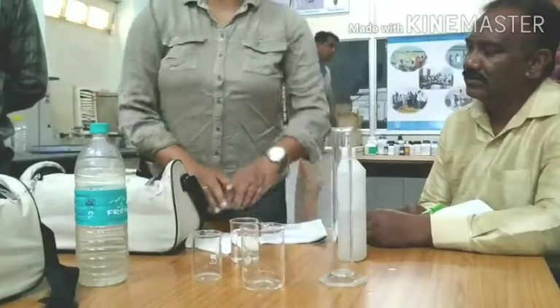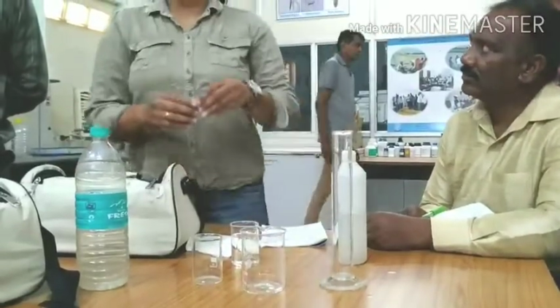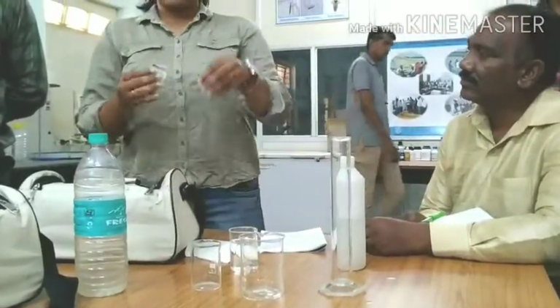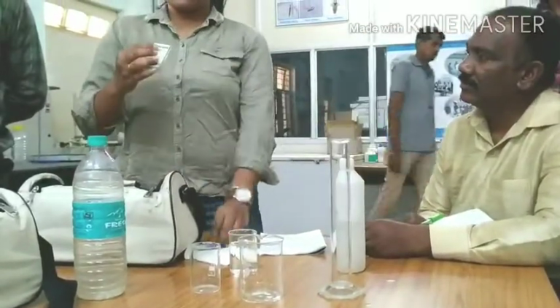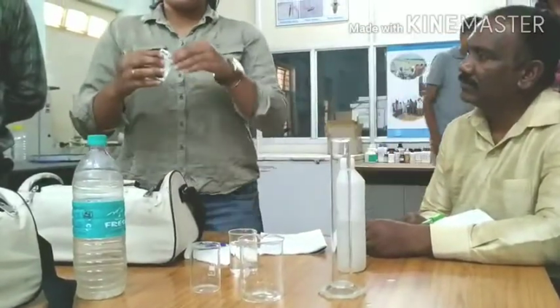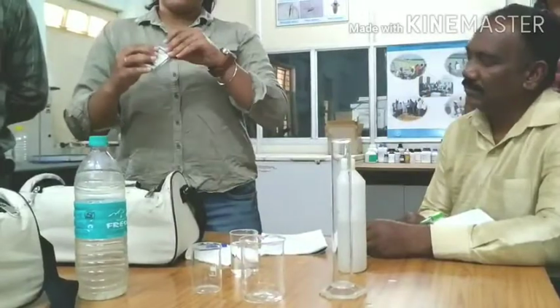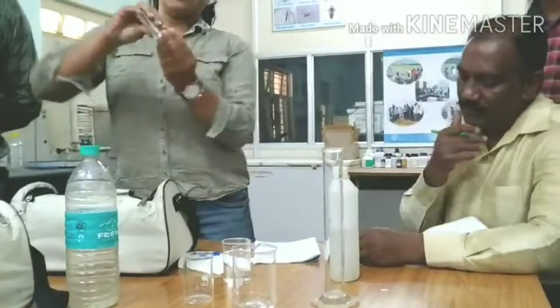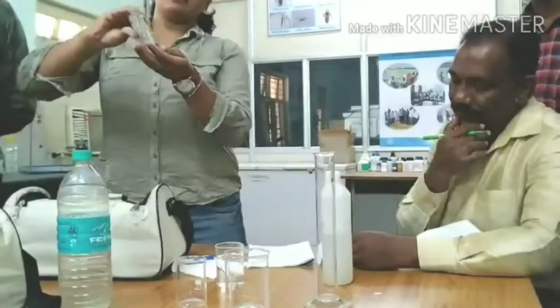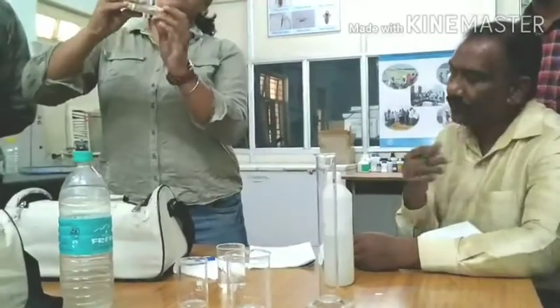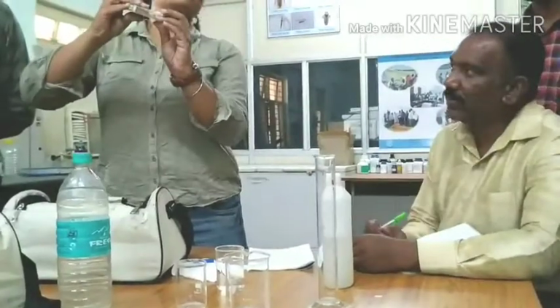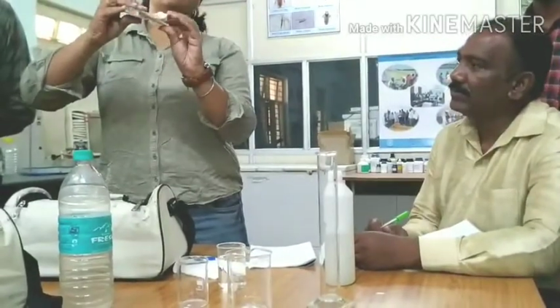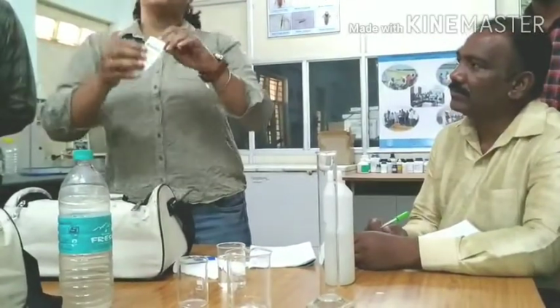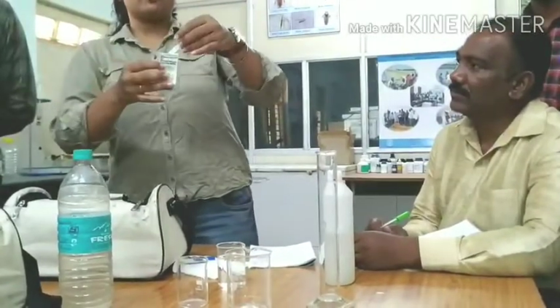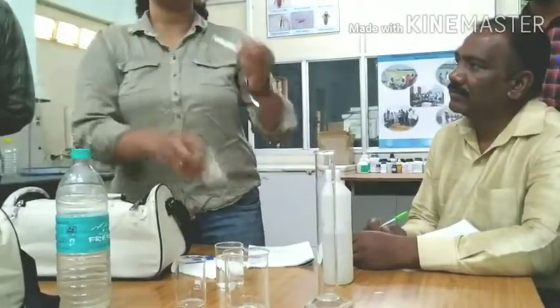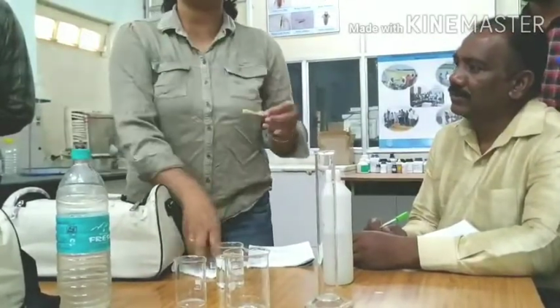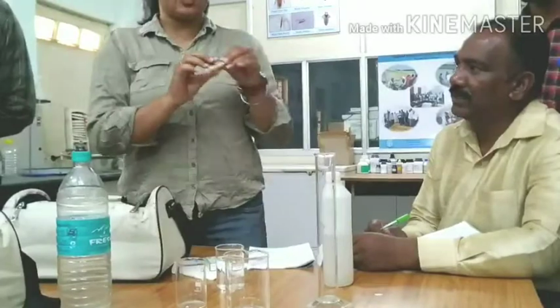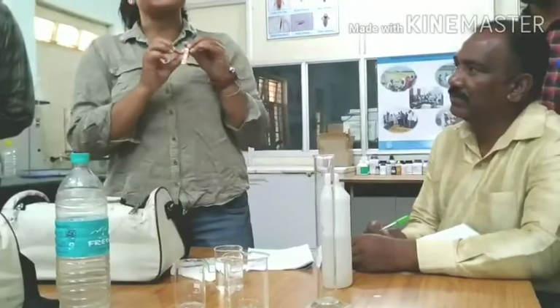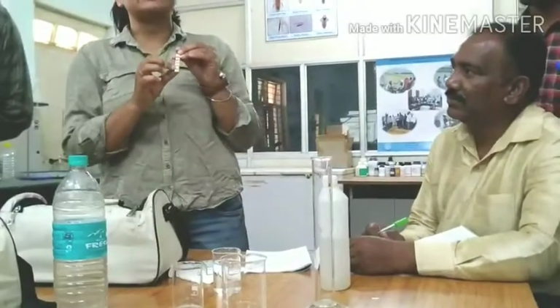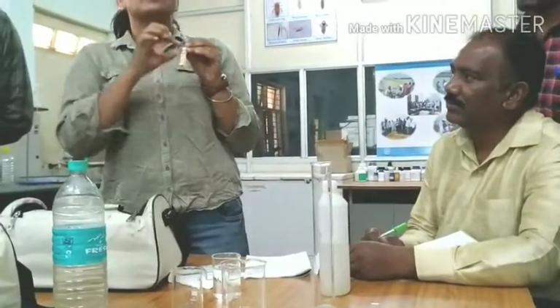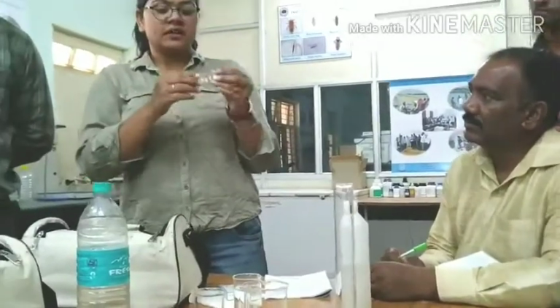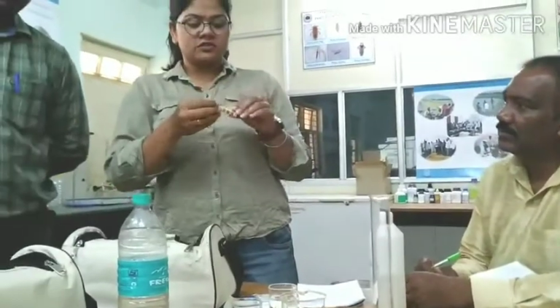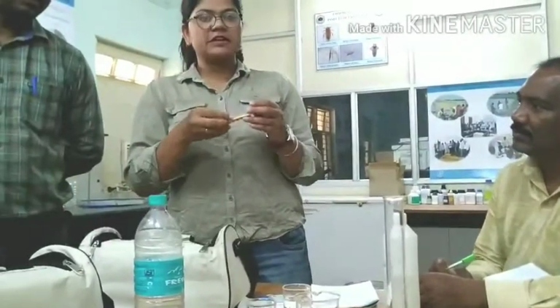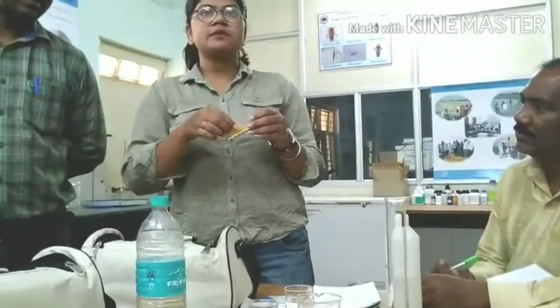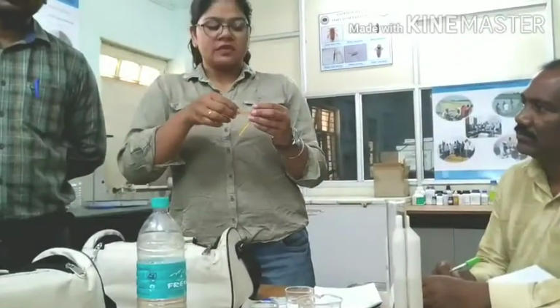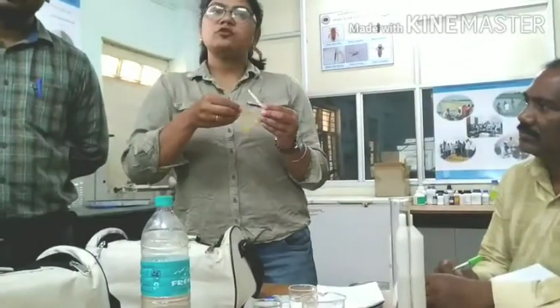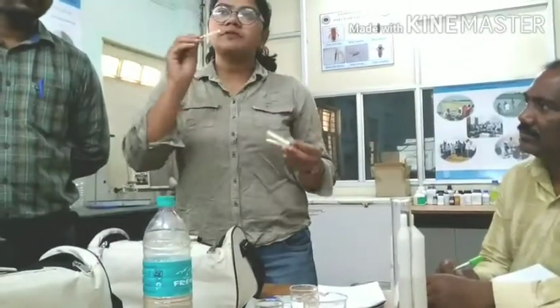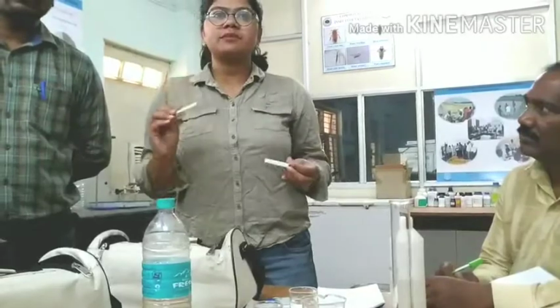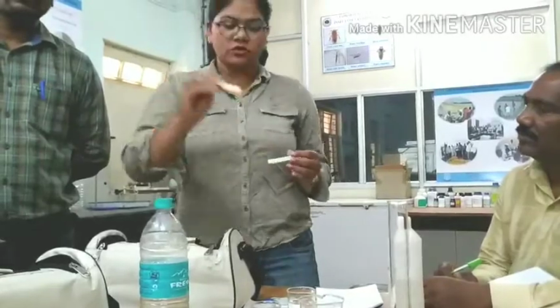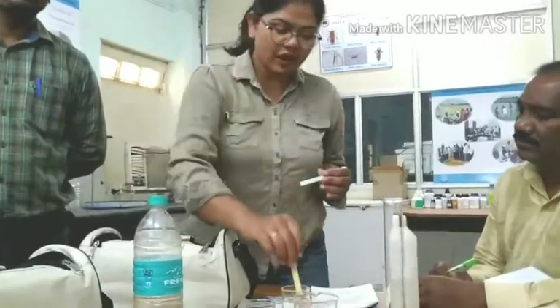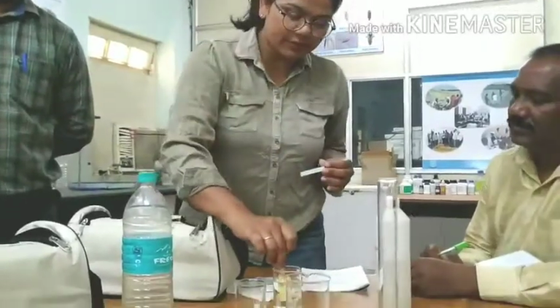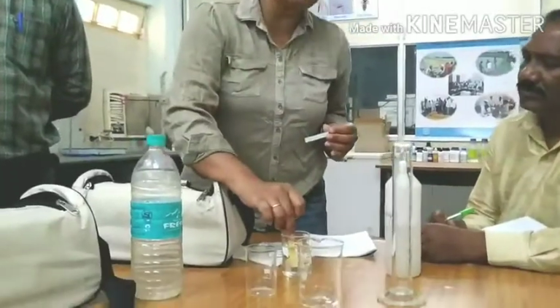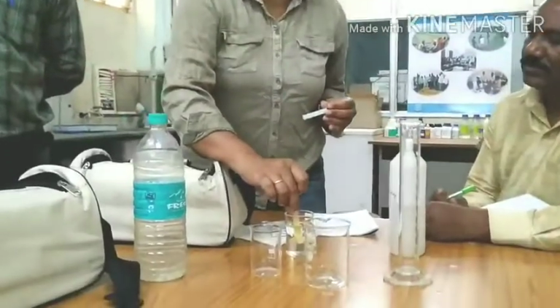If you get a chemical instrument, you'll get a pH paper. It's a range of colors. This is the pH paper. You can dip the pH paper in the water.